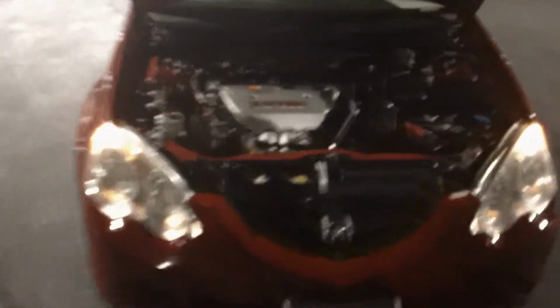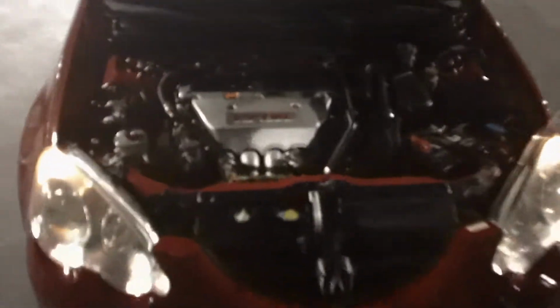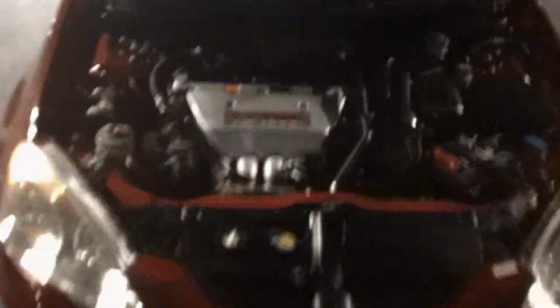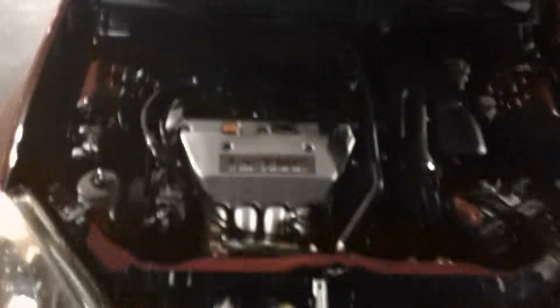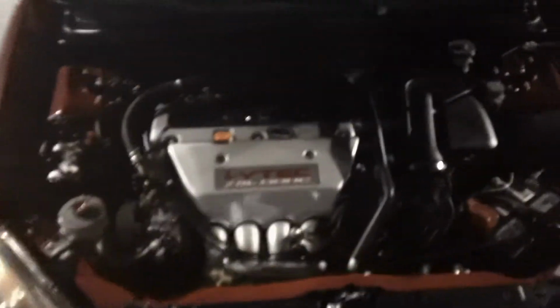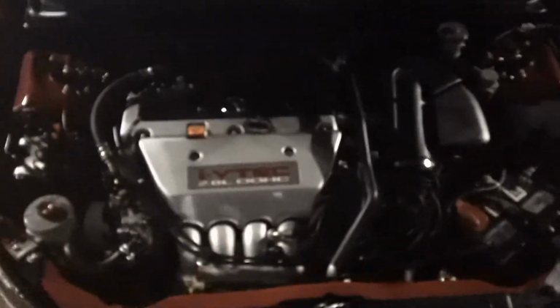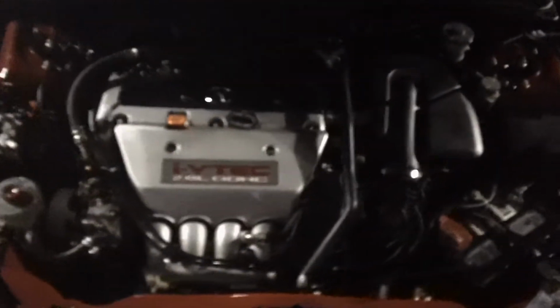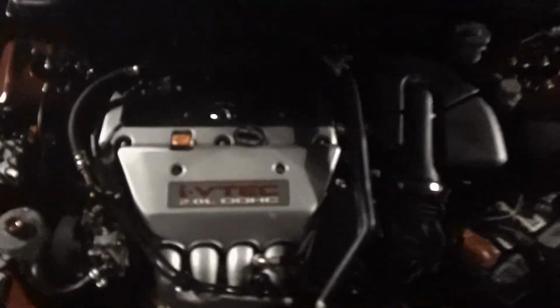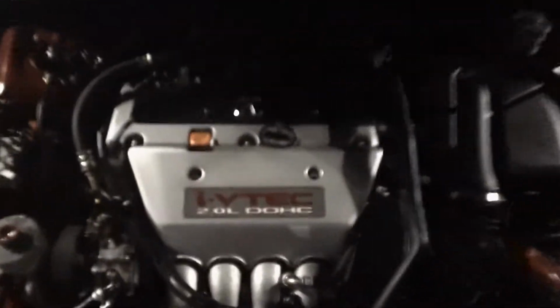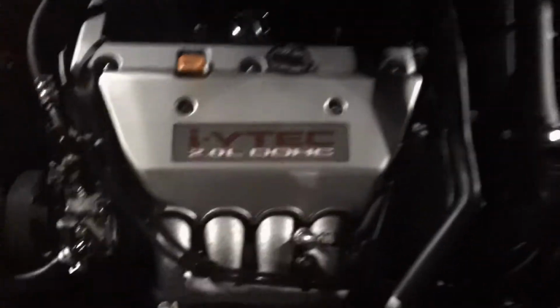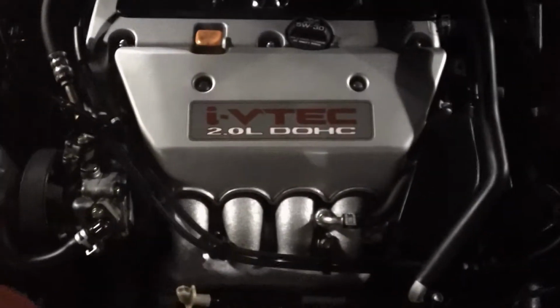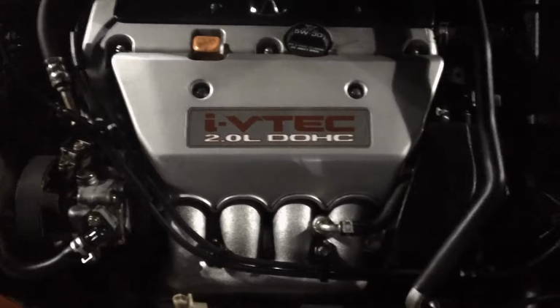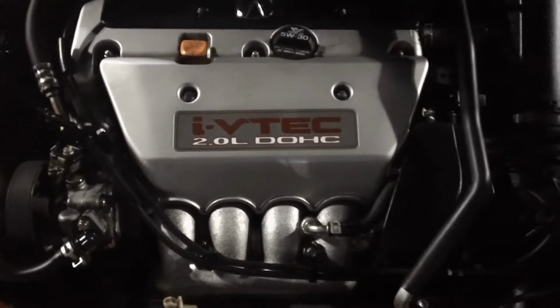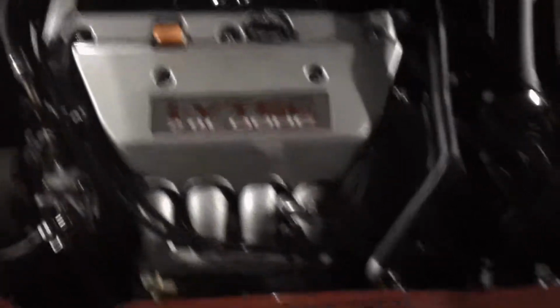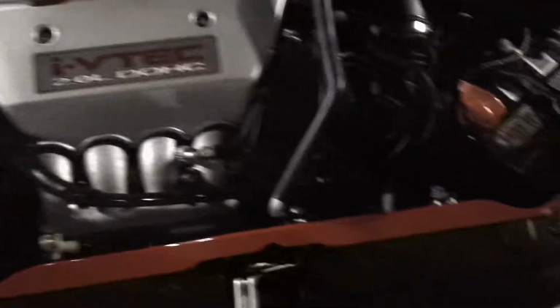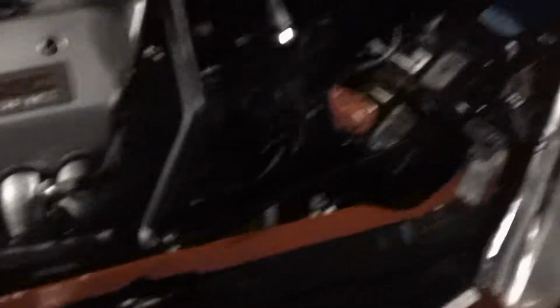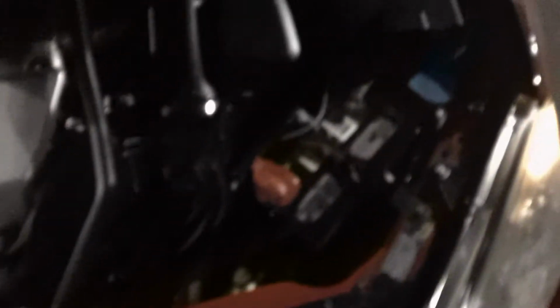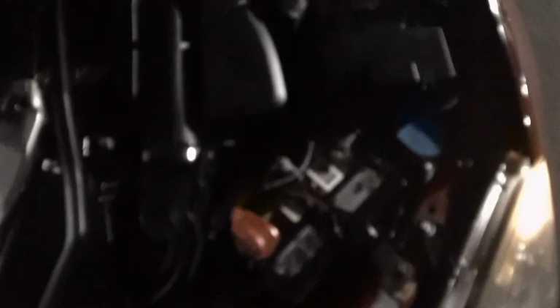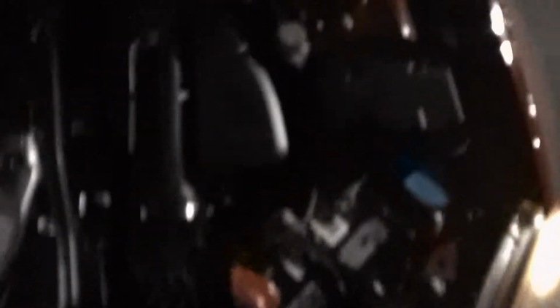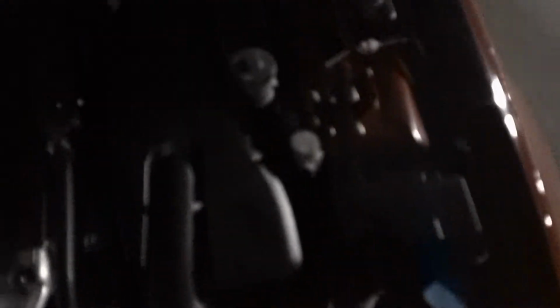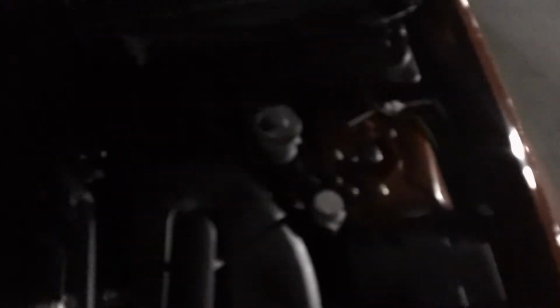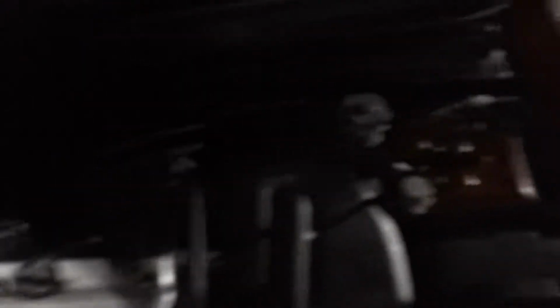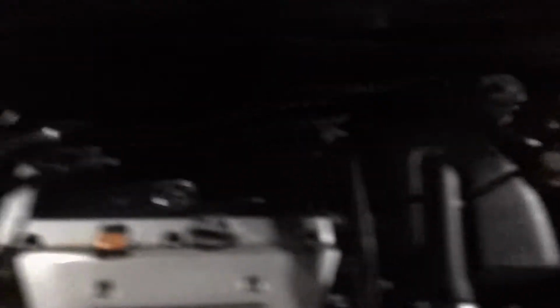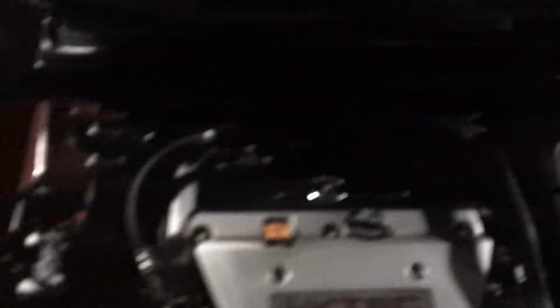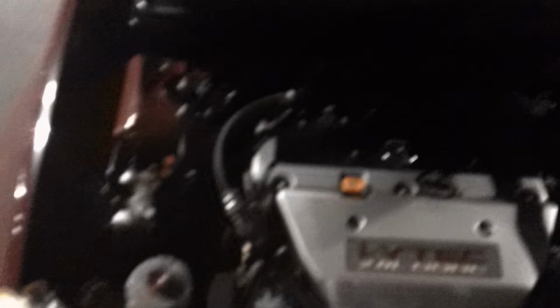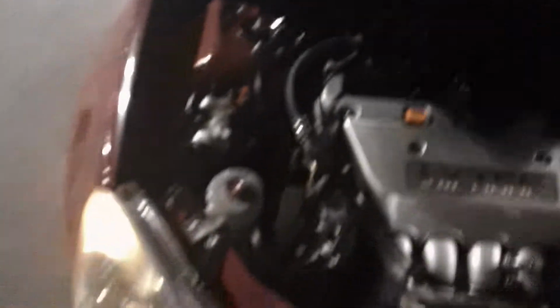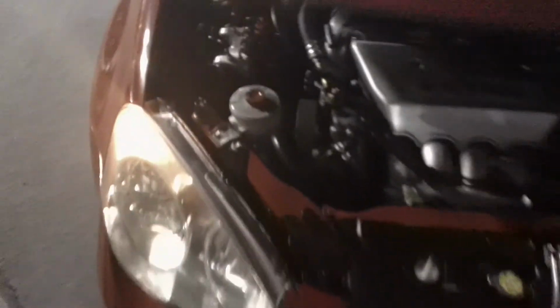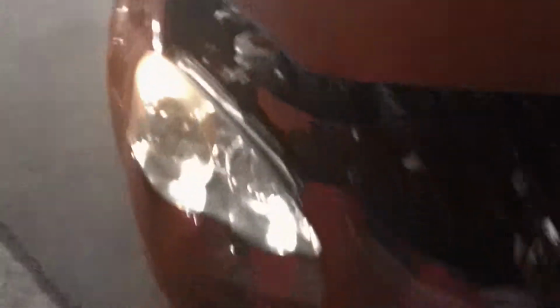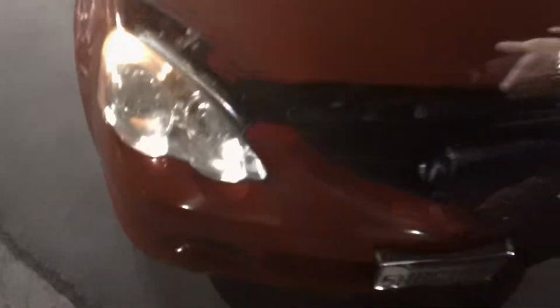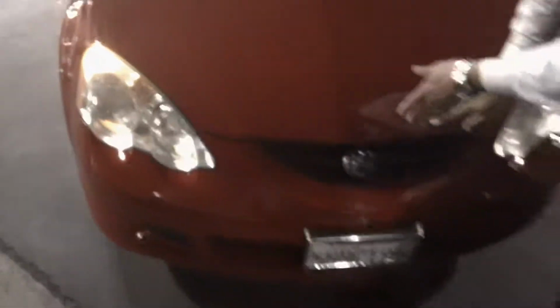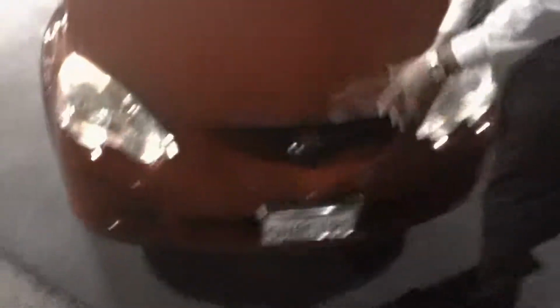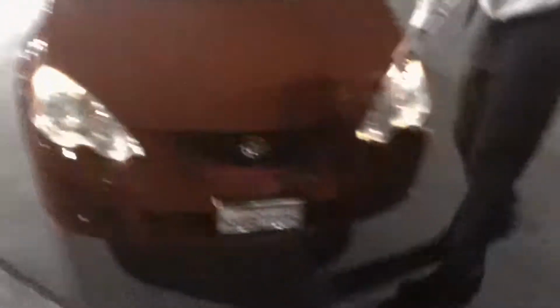You can see the previous owner took great care of it. All the engine components are in great condition. Everything is exceptionally clean. Keep in mind our technicians go through a 150-point inspection on this vehicle to make sure that you're not going to have any issues with it.